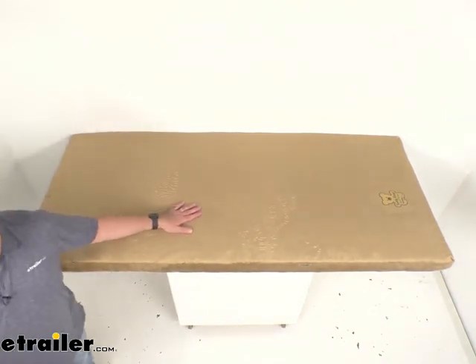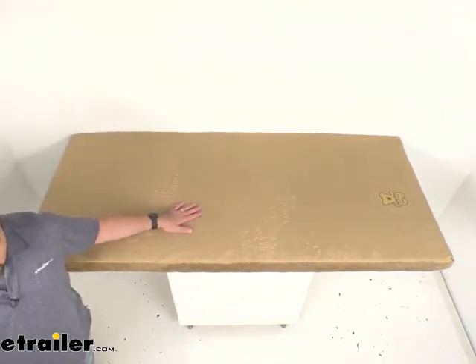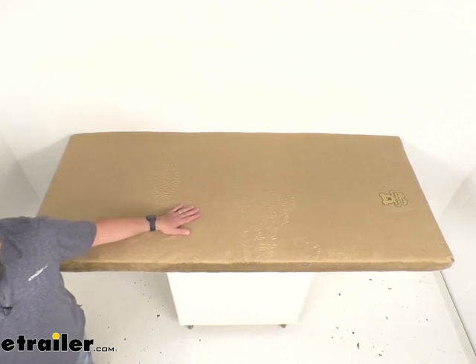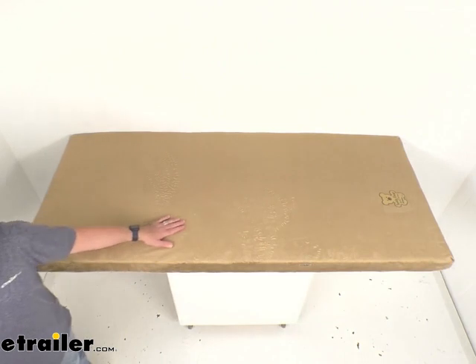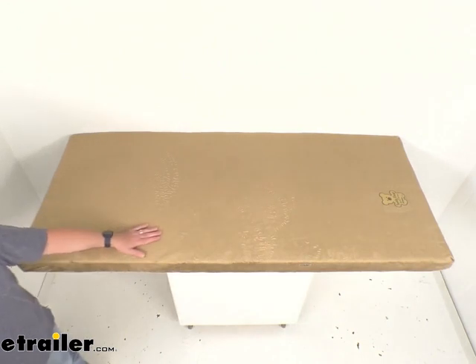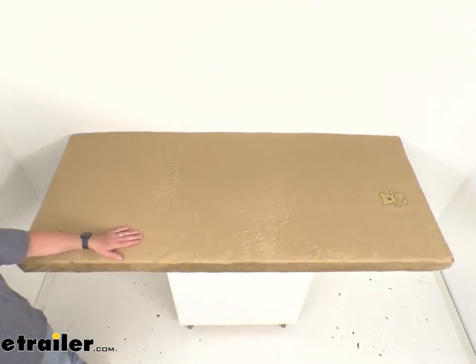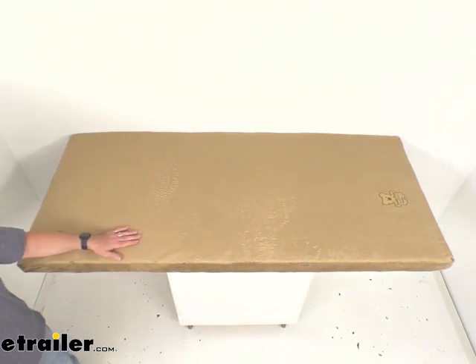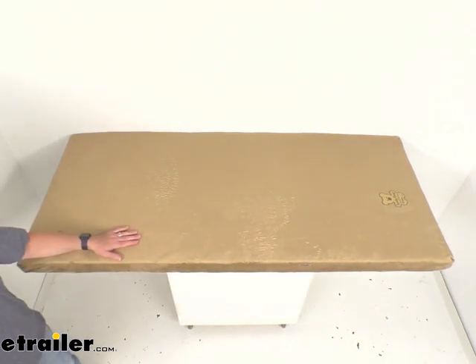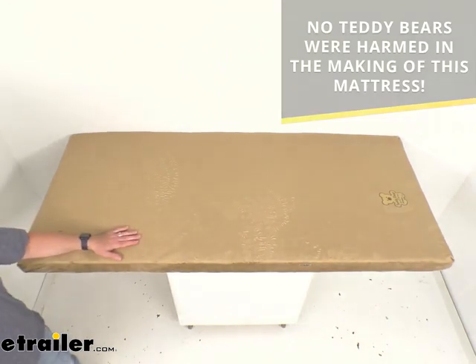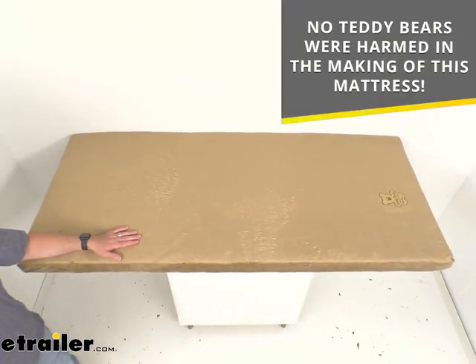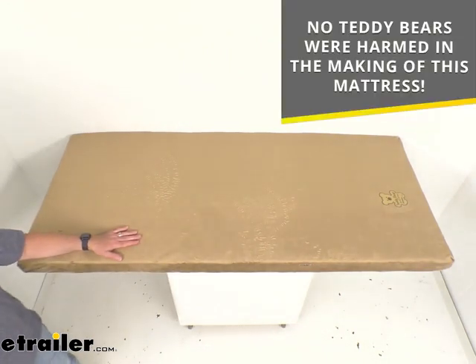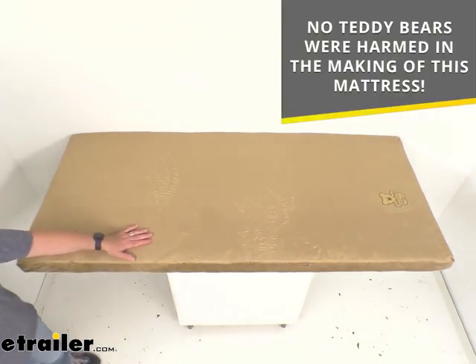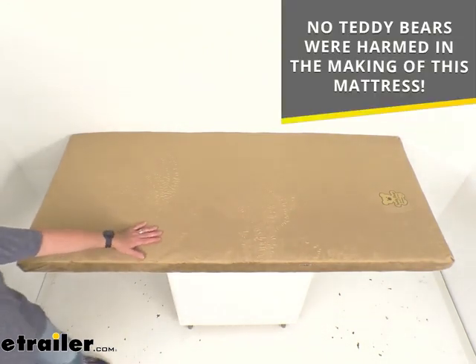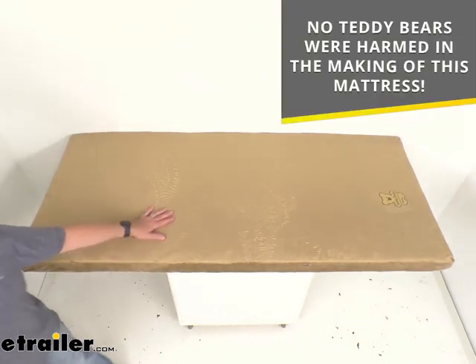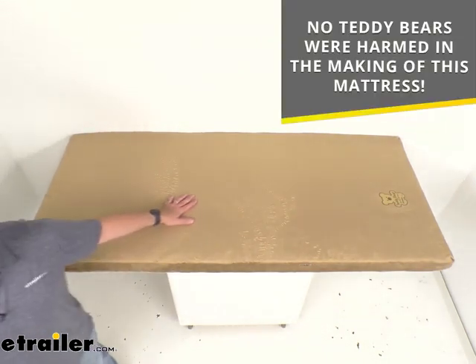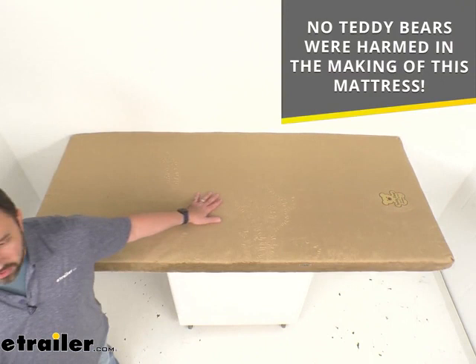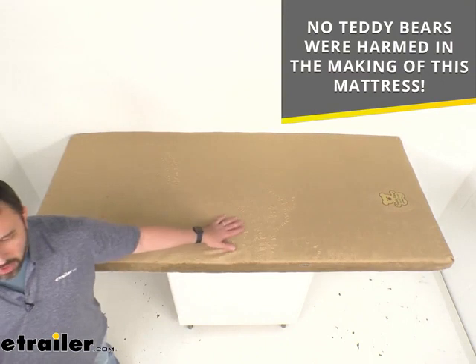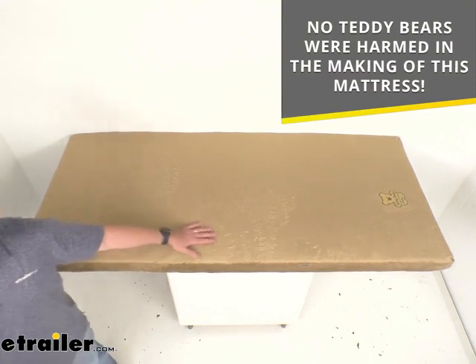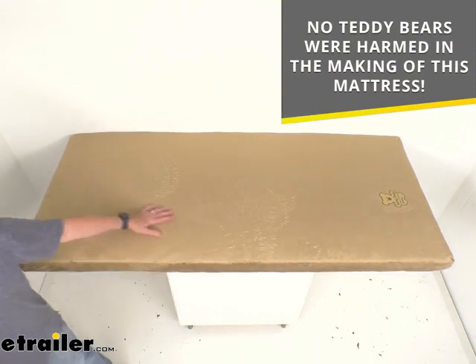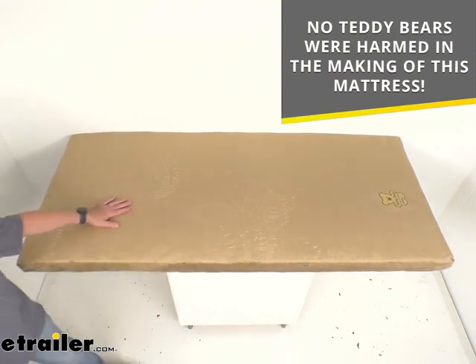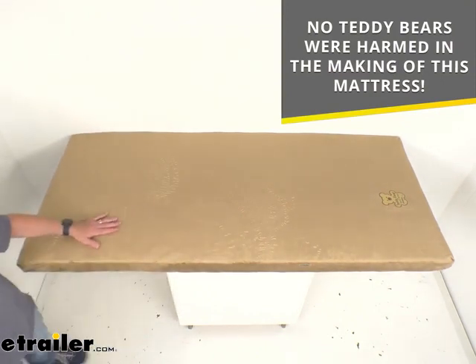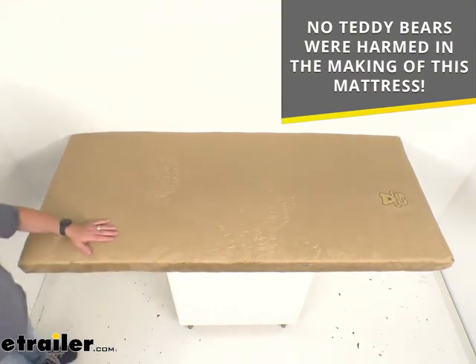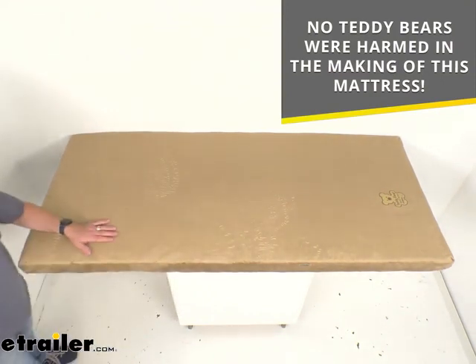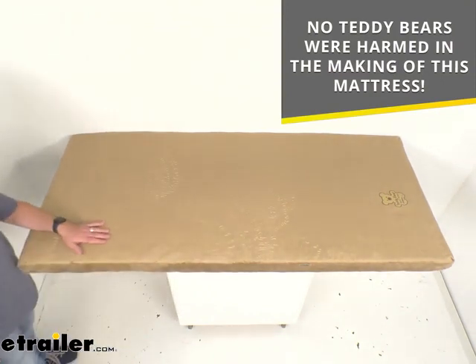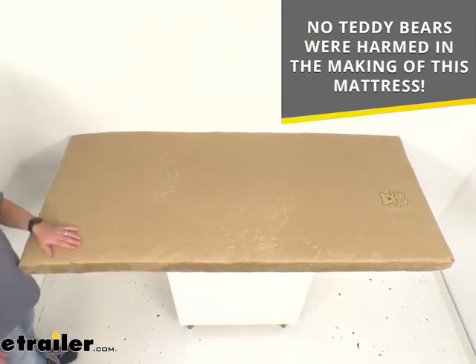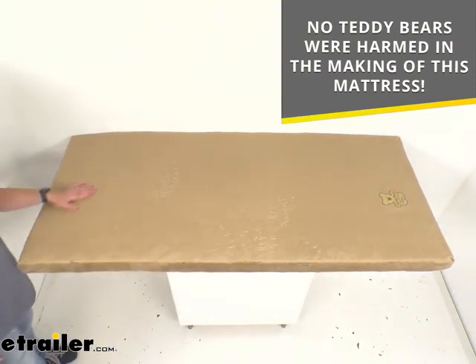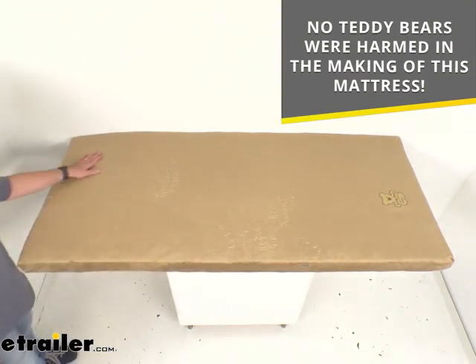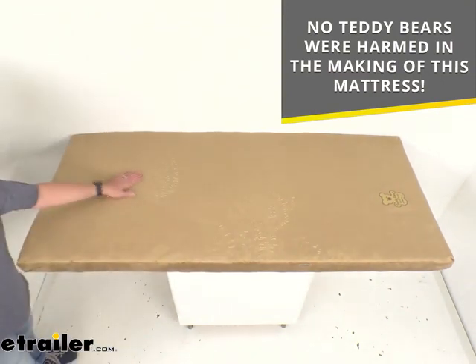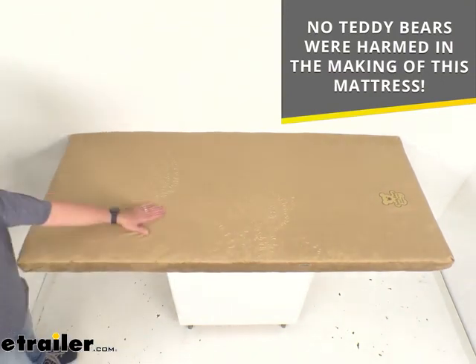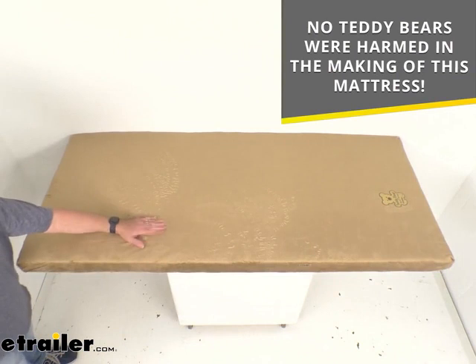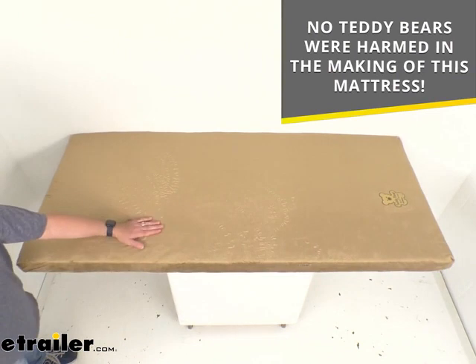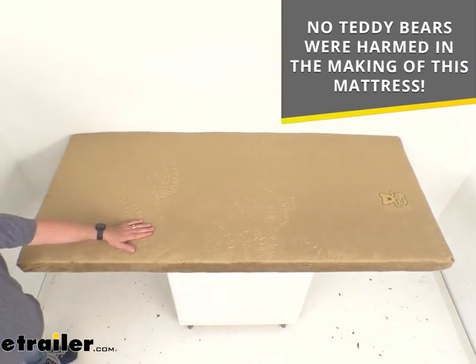I do want to let you know and especially assure your children that no teddy bears were harmed in the making of this mattress, so they are going to be able to rest easily on this at night.